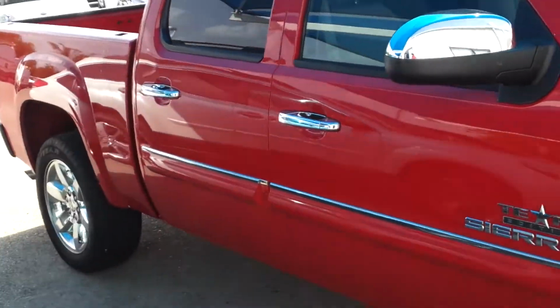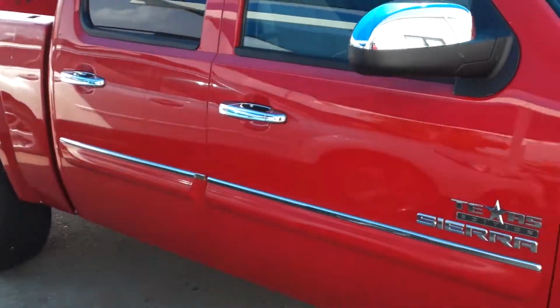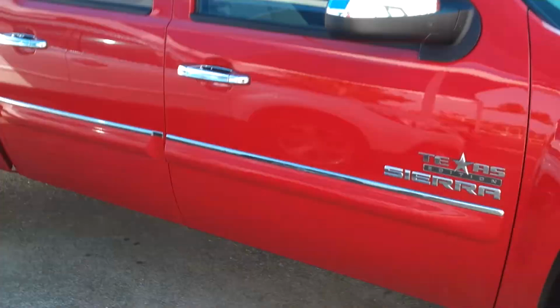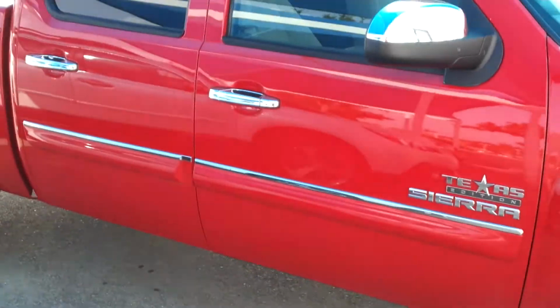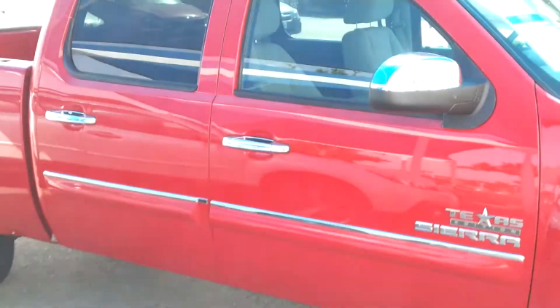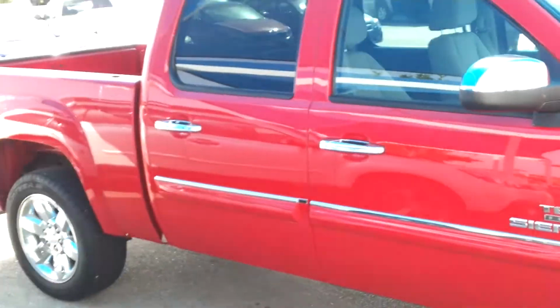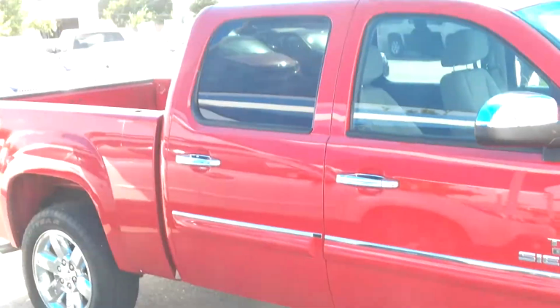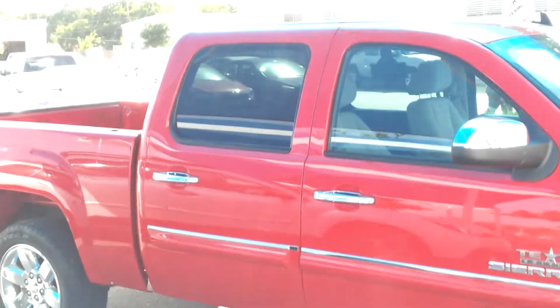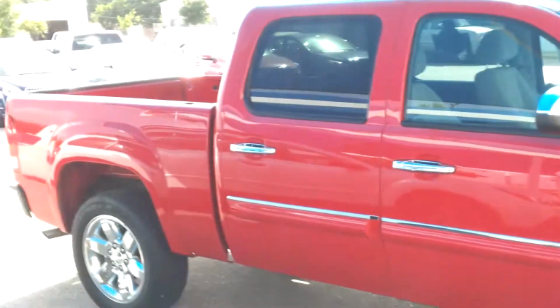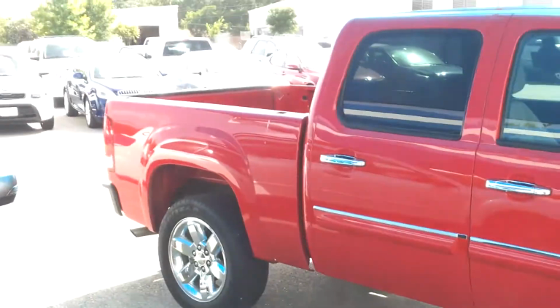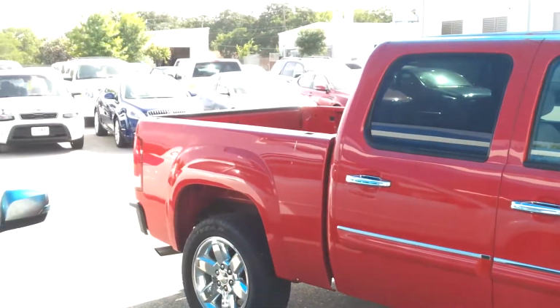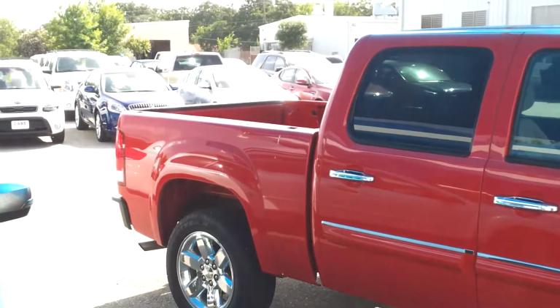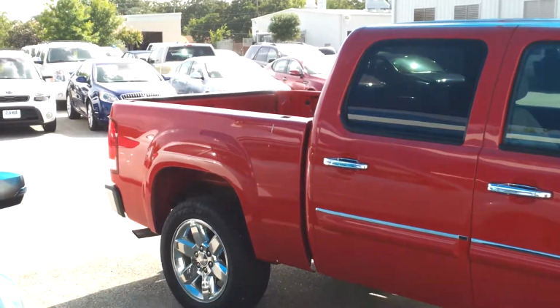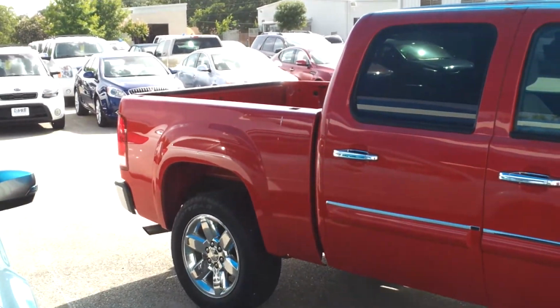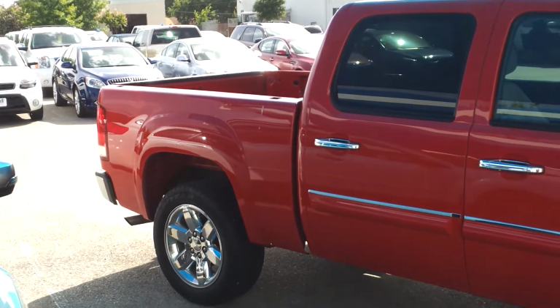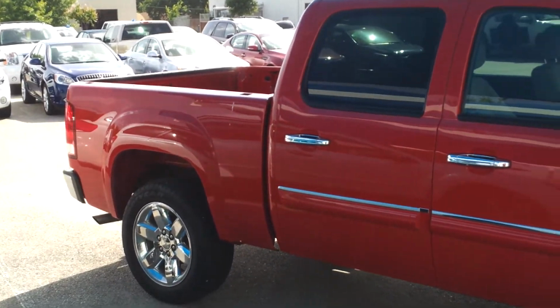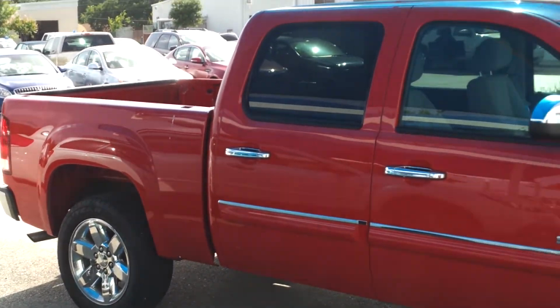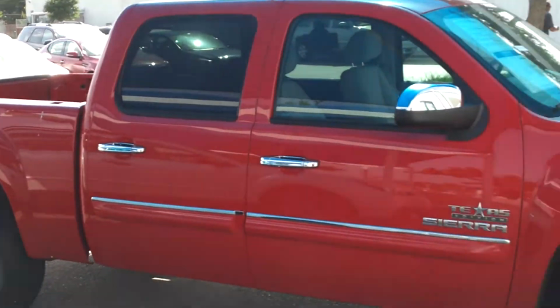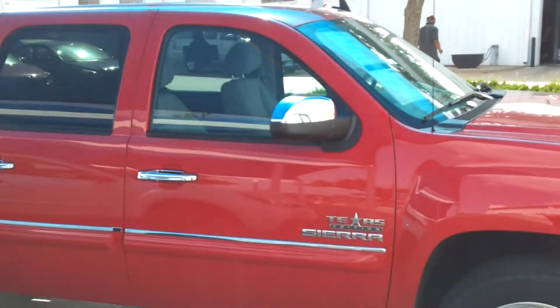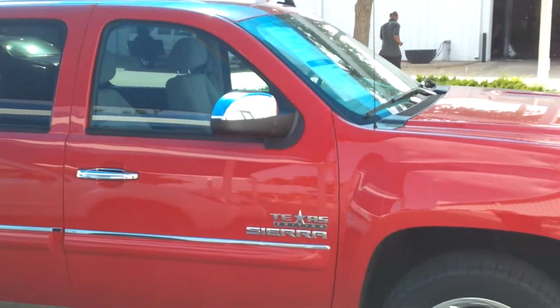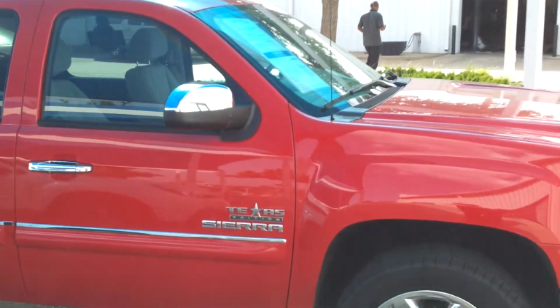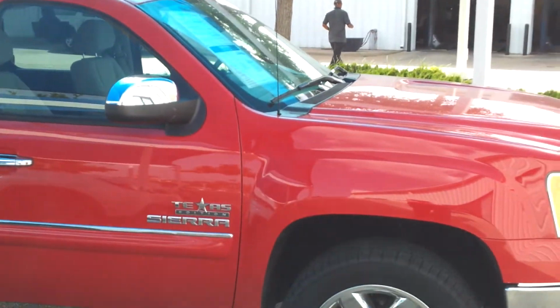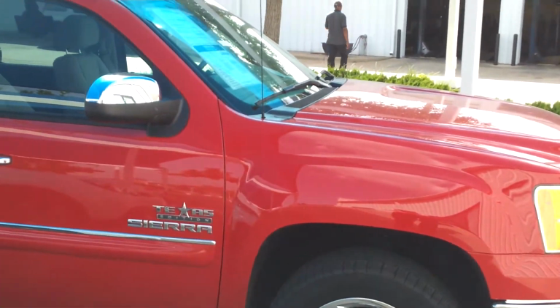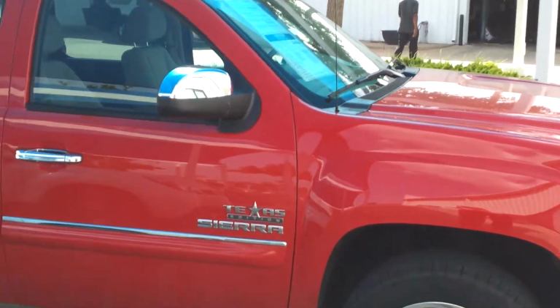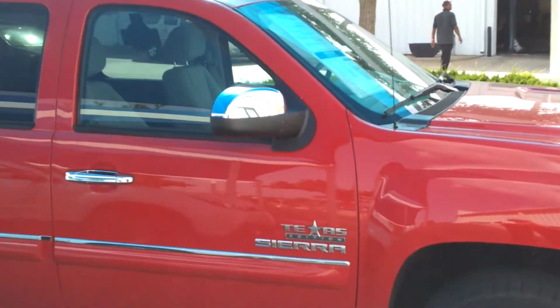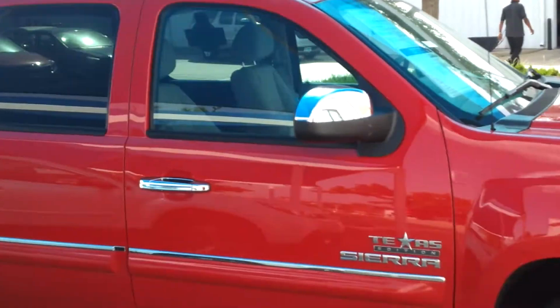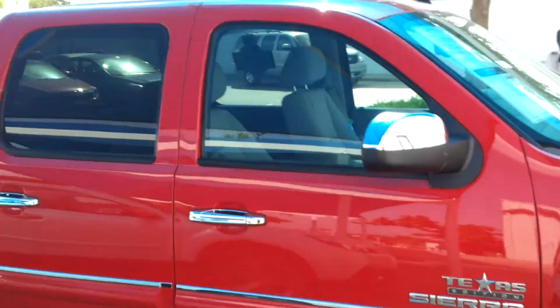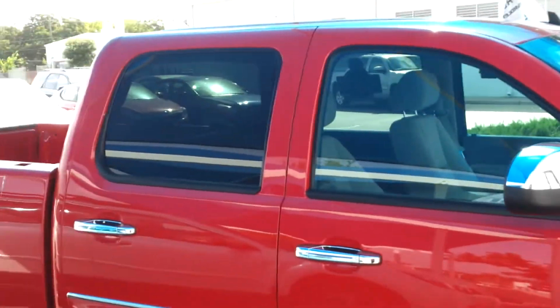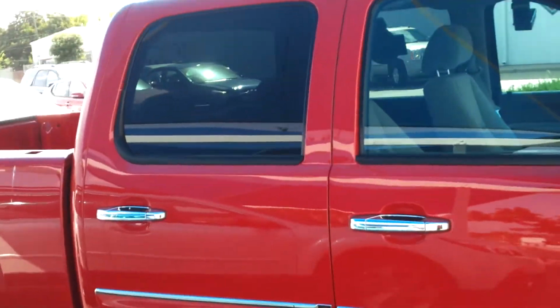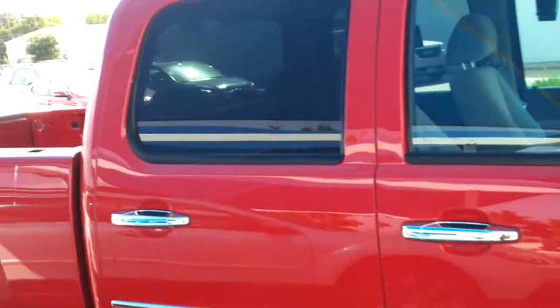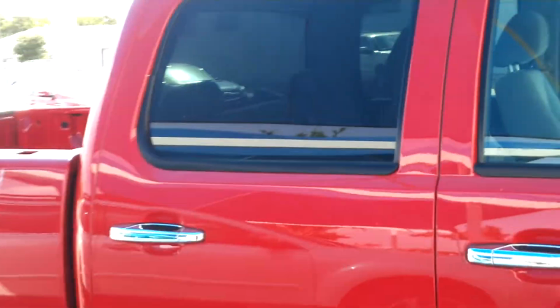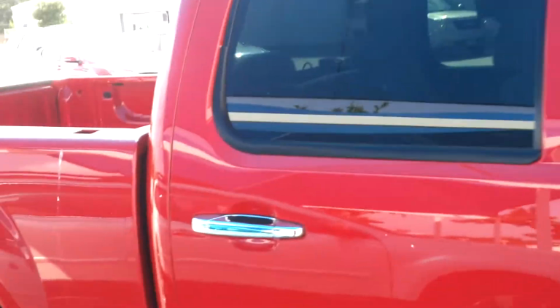This unit is certified, so you get an additional 12-month, 12,000 miles of bumper-to-bumper warranty, which means you actually have more warranty than you would if you bought it new.